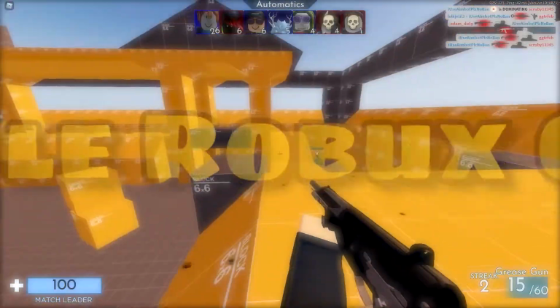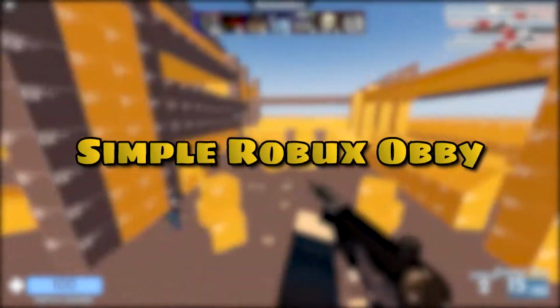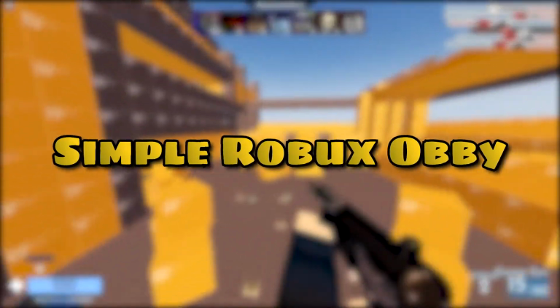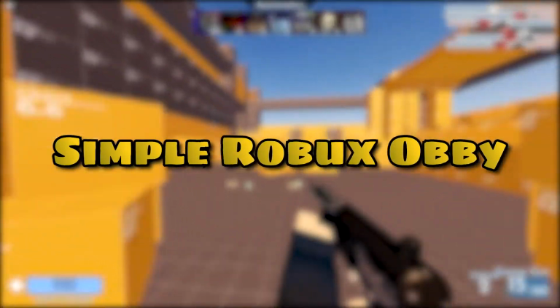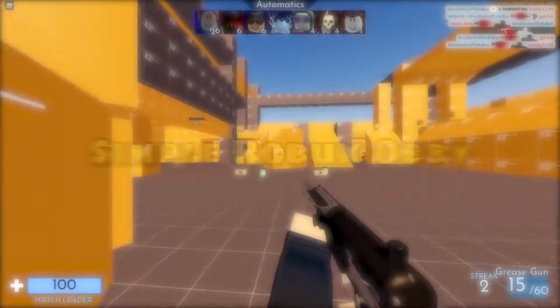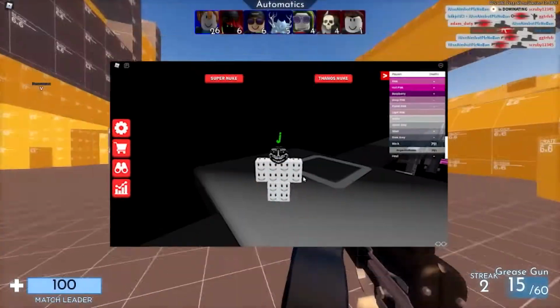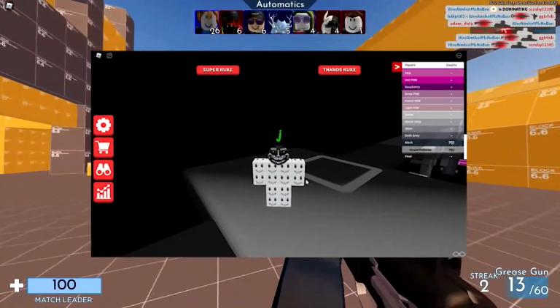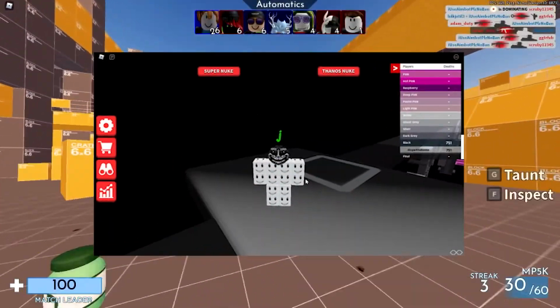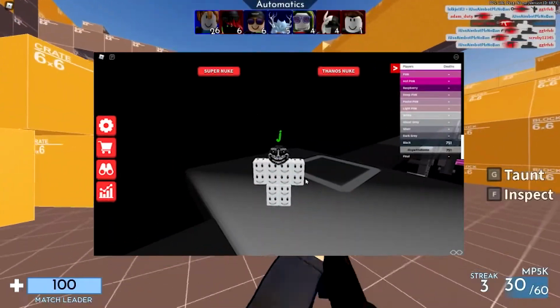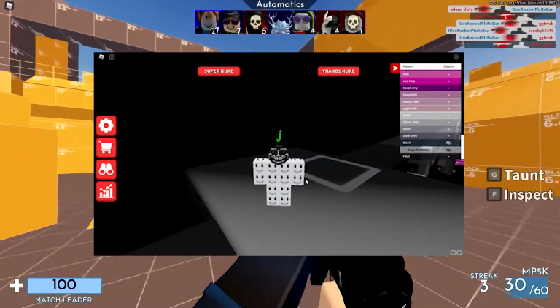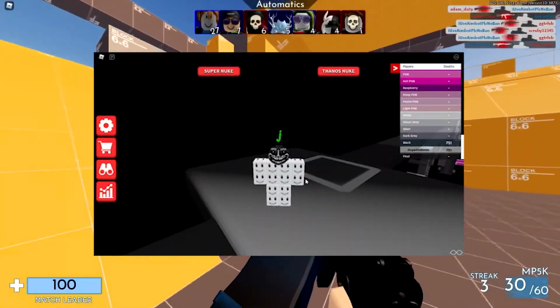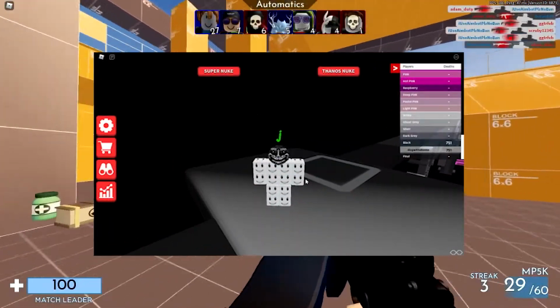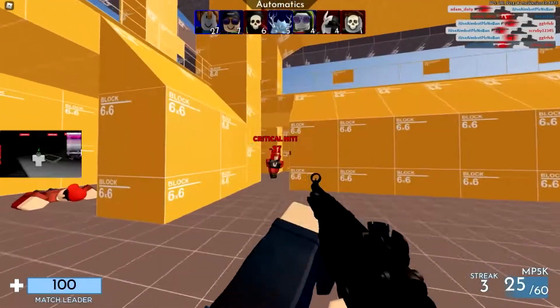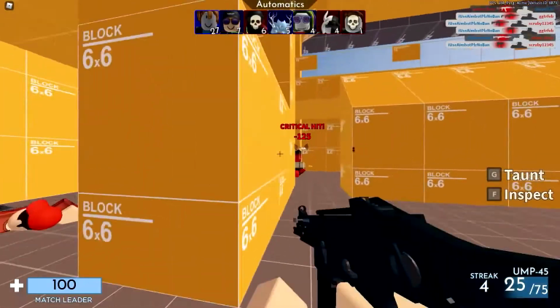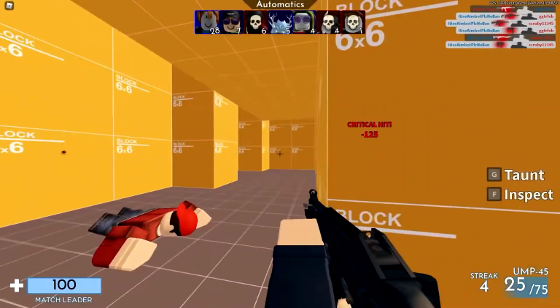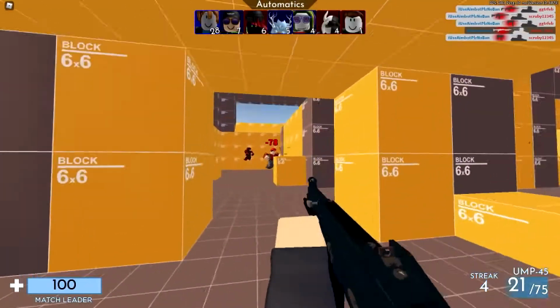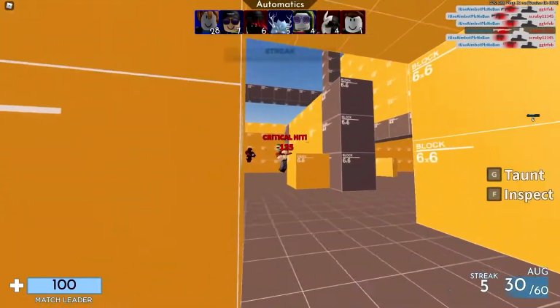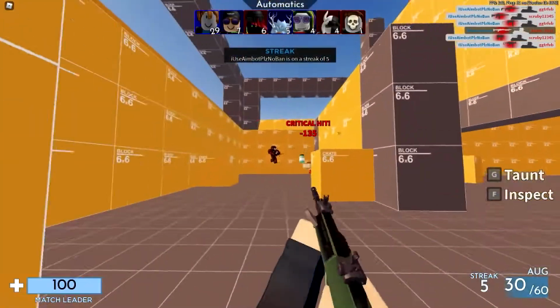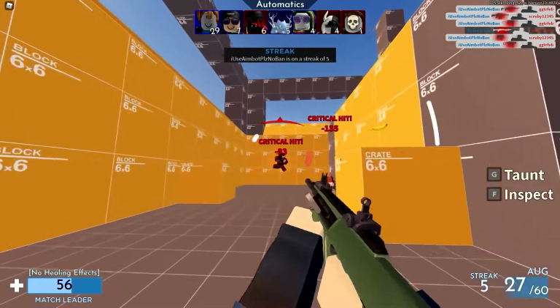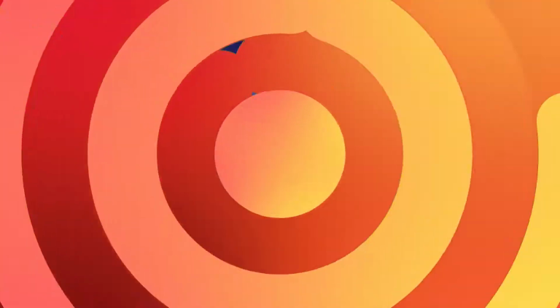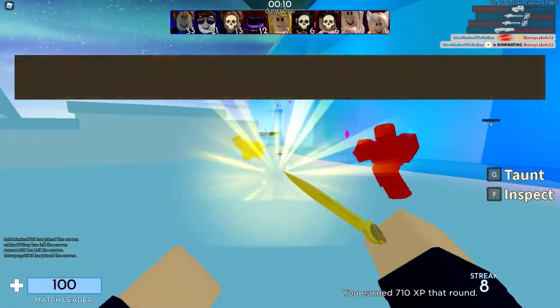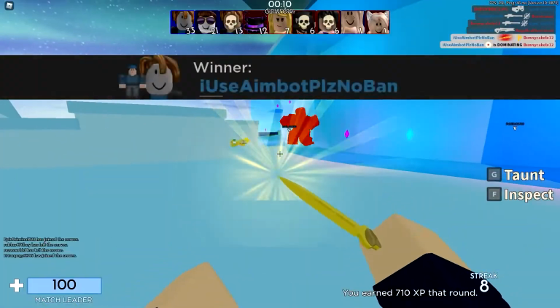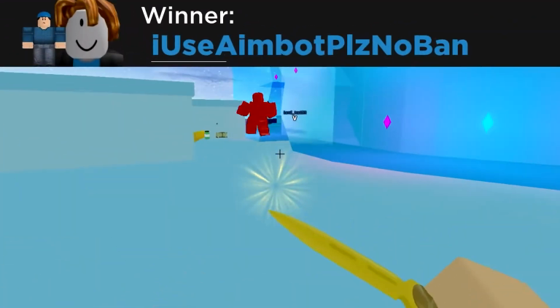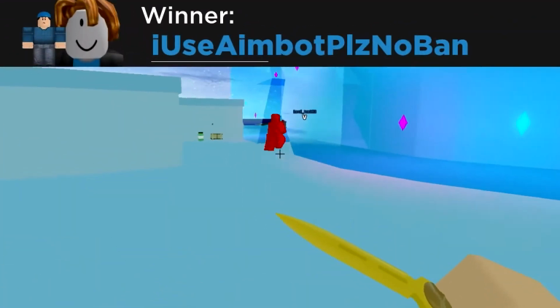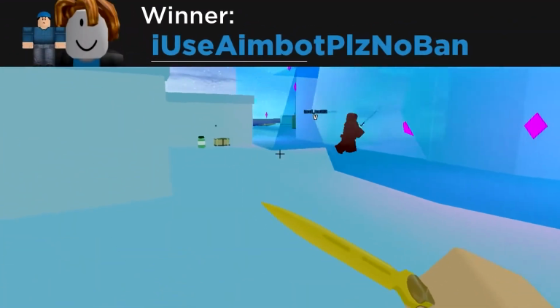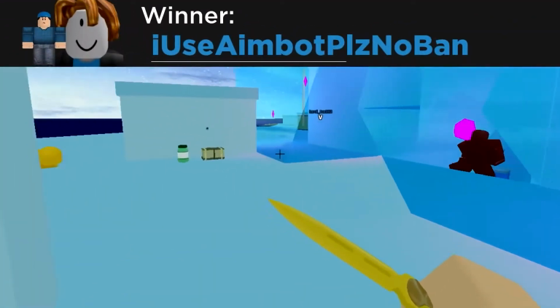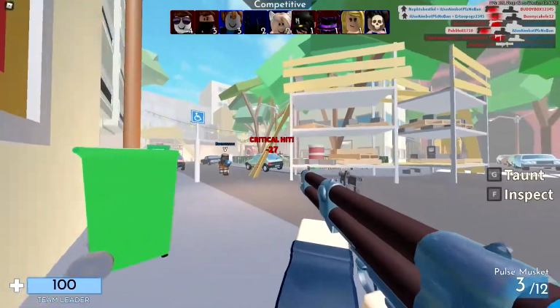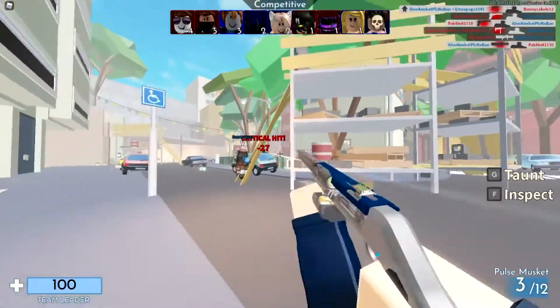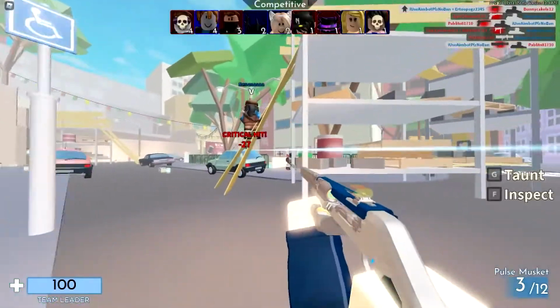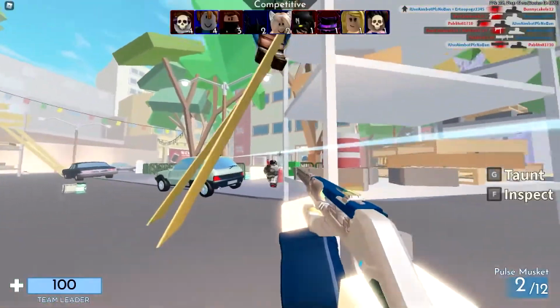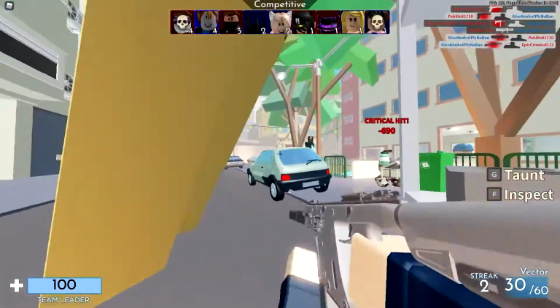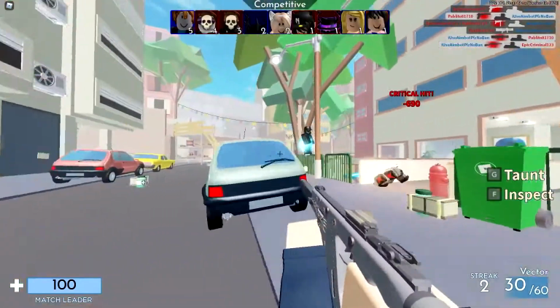Simple Robux Obby. Completing a short simple obby is the focus of the game. The game starts with two sets of five platform leaps in a standard black obby. The ninth and tenth jumps were possible until the linked sword was eliminated.